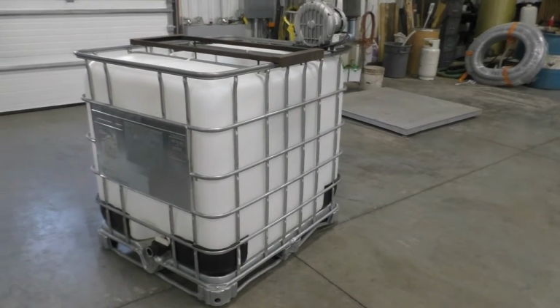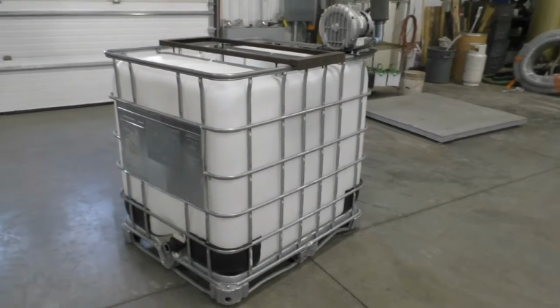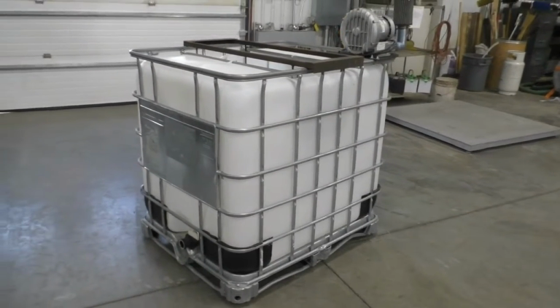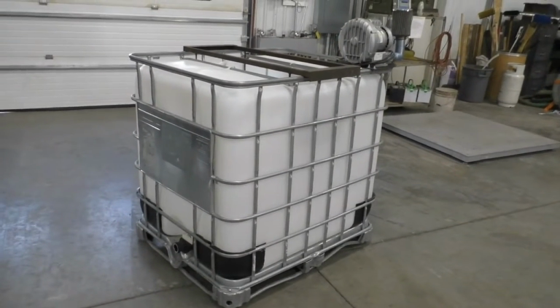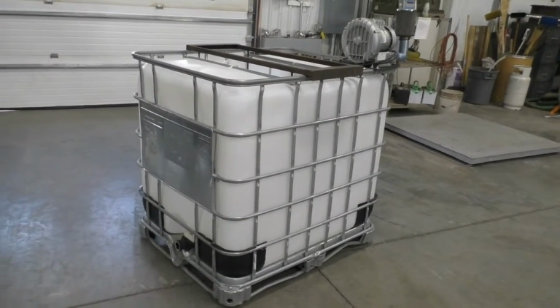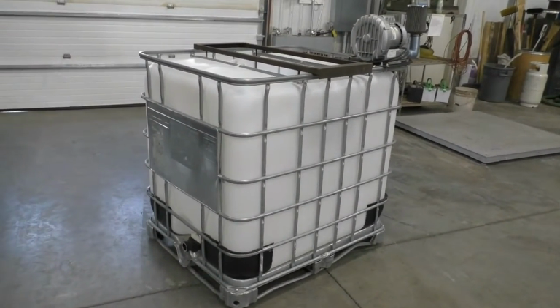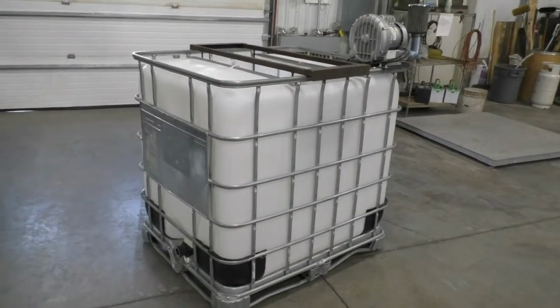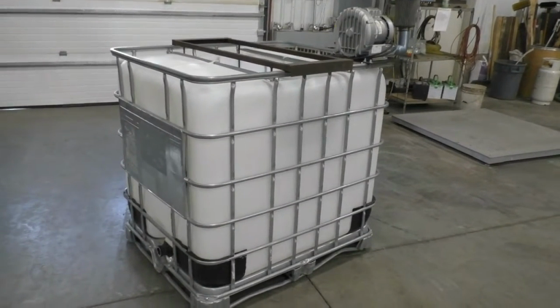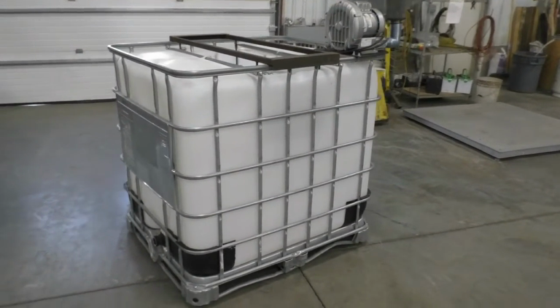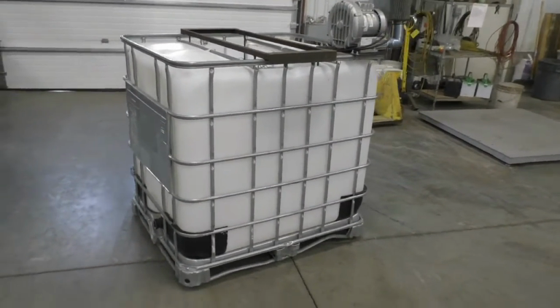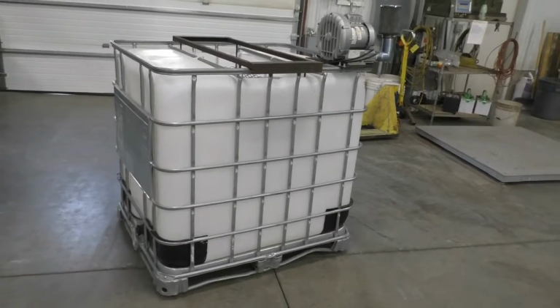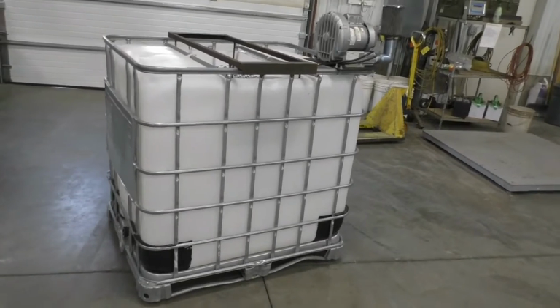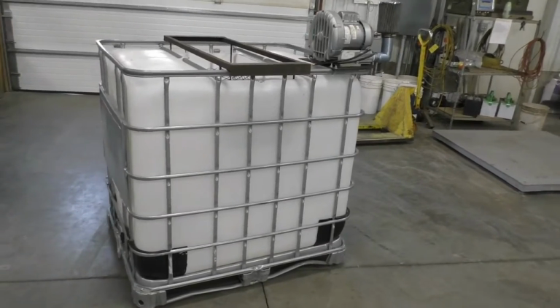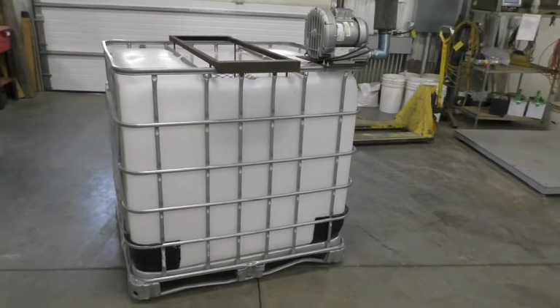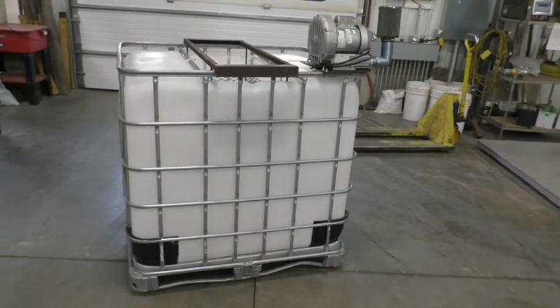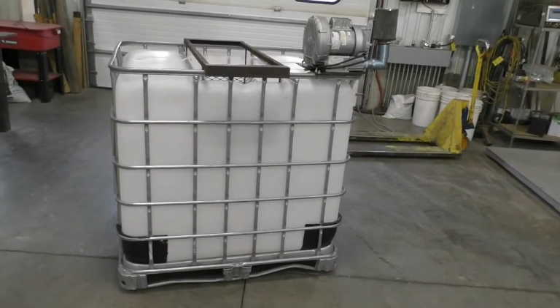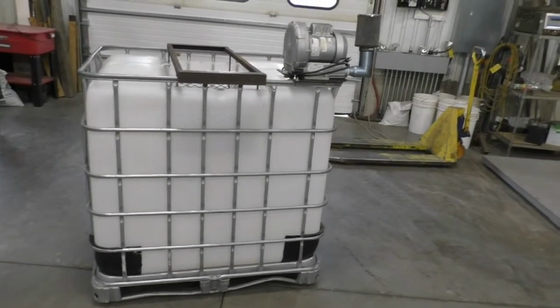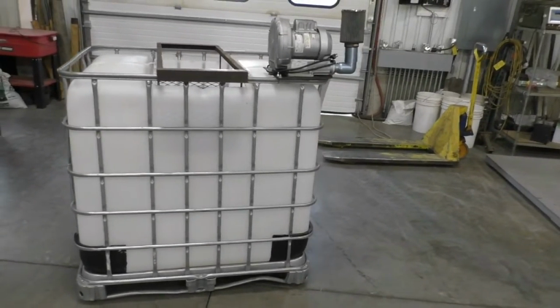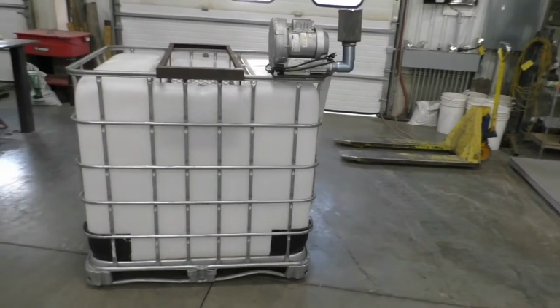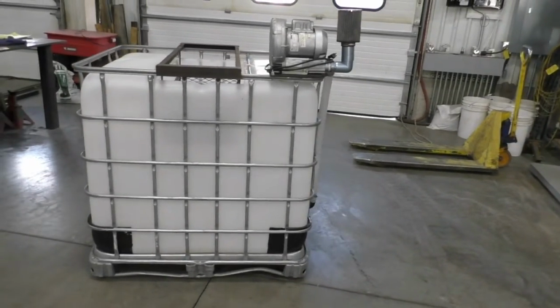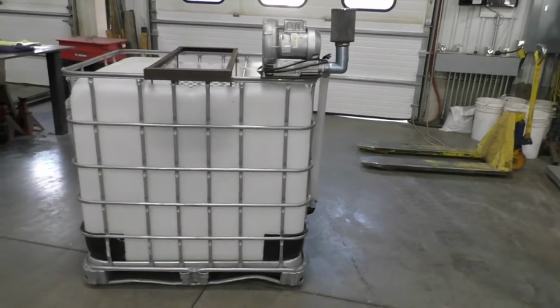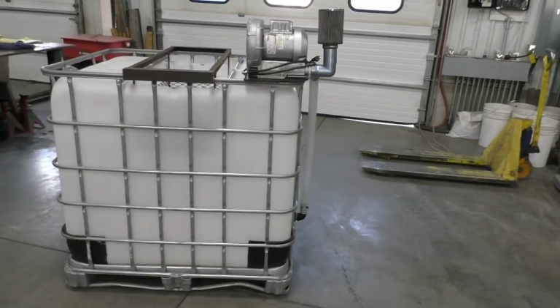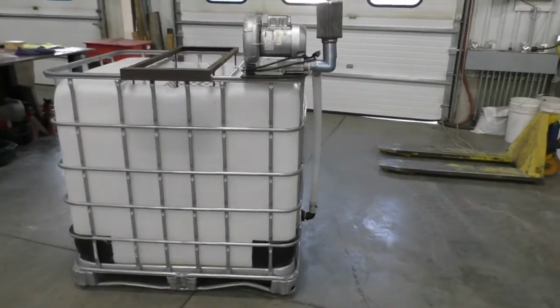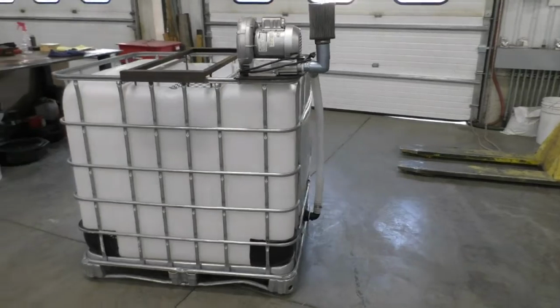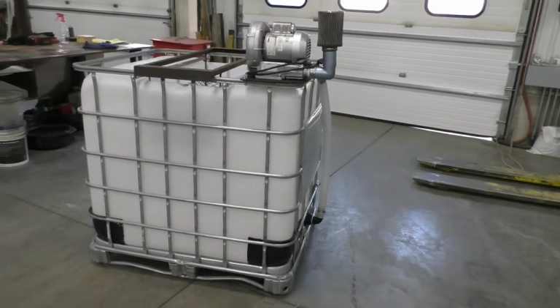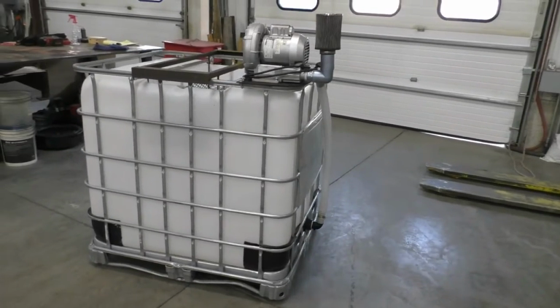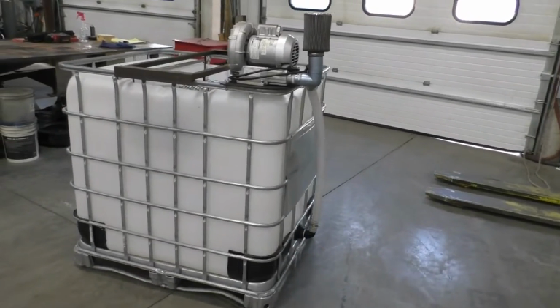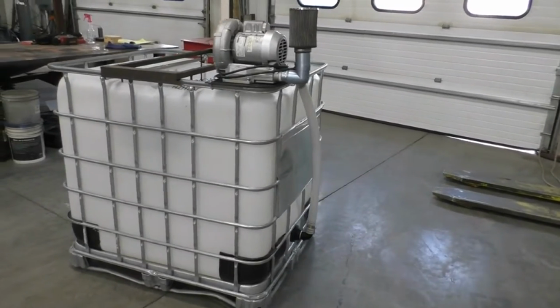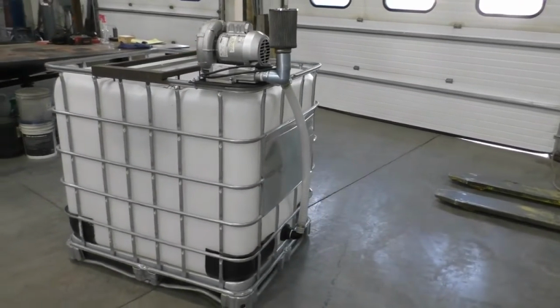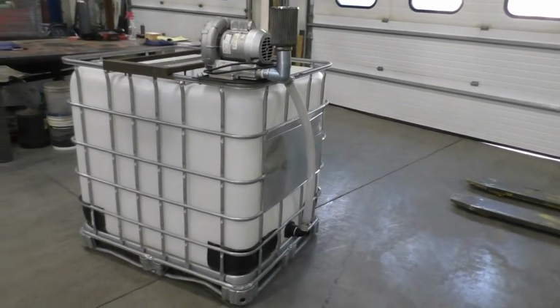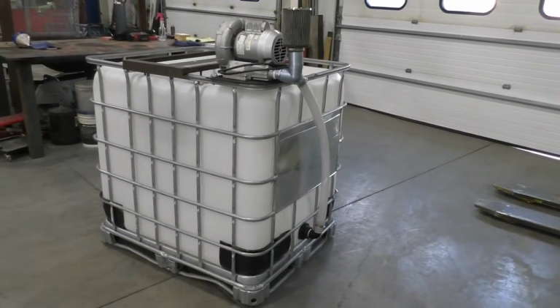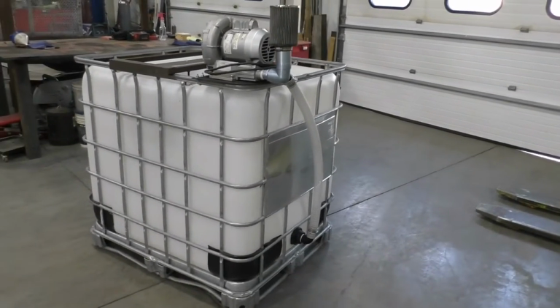Brewing microbial mineral tea is a simple and straightforward process. Pictured here is our 250-gallon tote brewer. It consists of a standard tote and frame with the top cut out, a brew basket to hold the bag suspended in the water, and a blower.